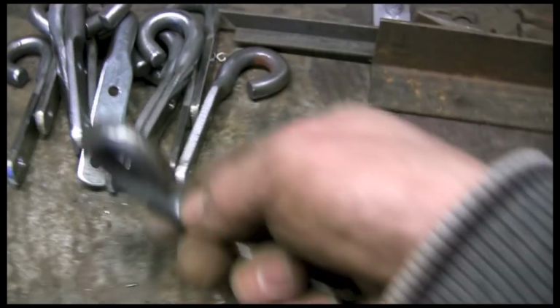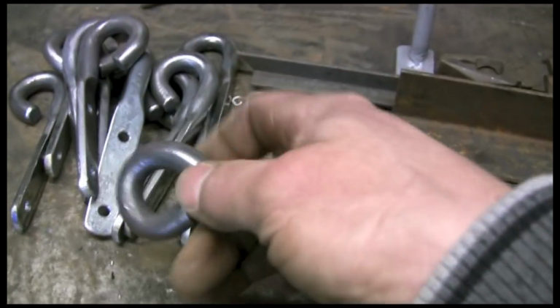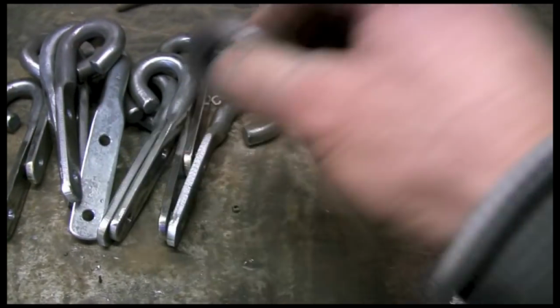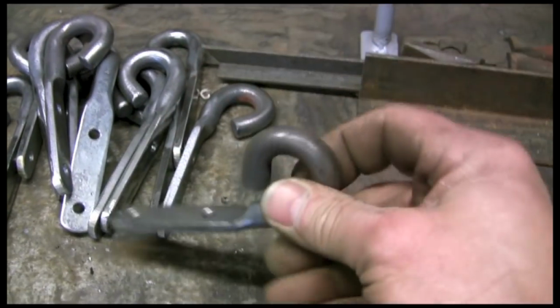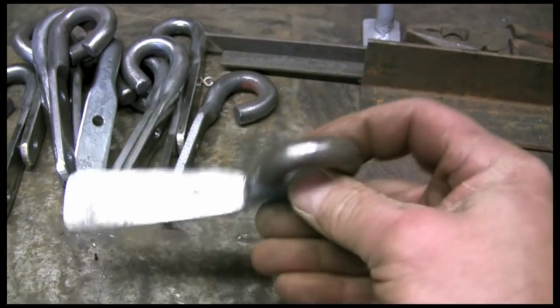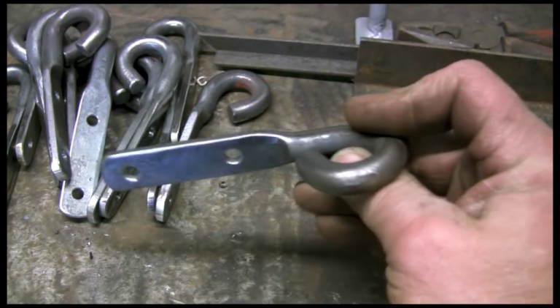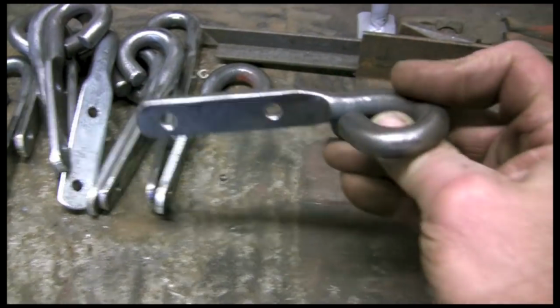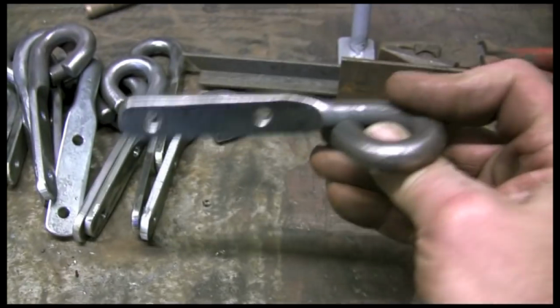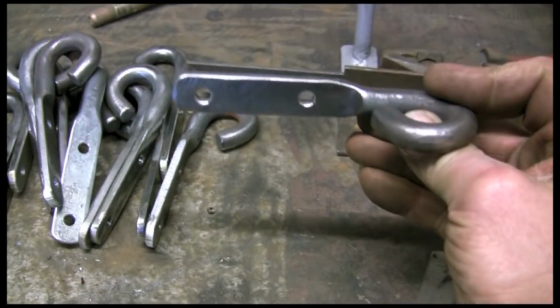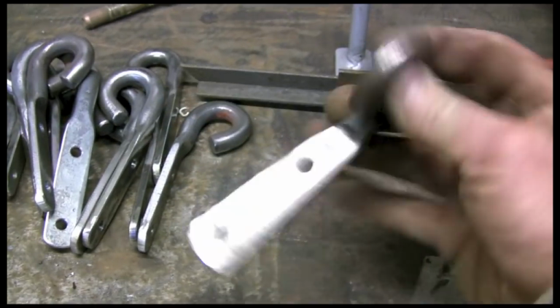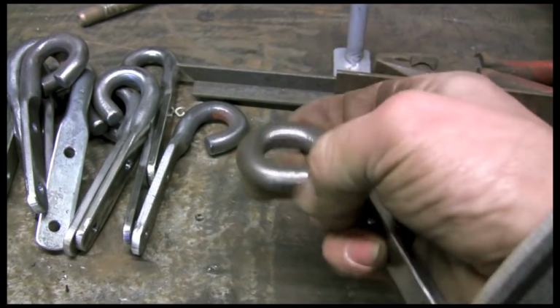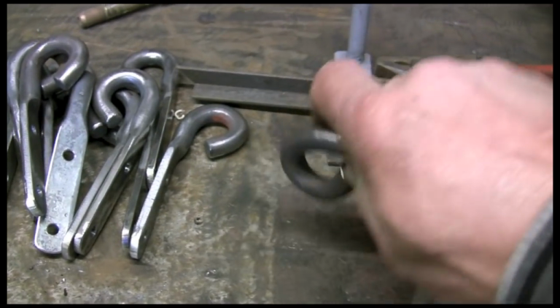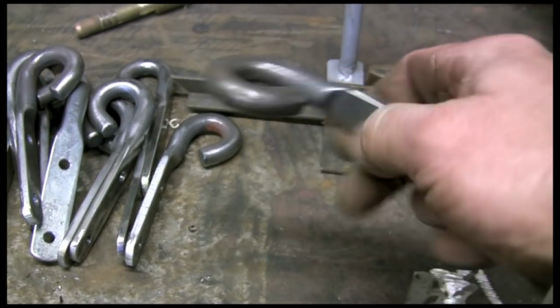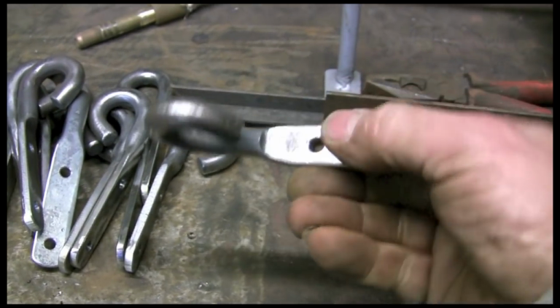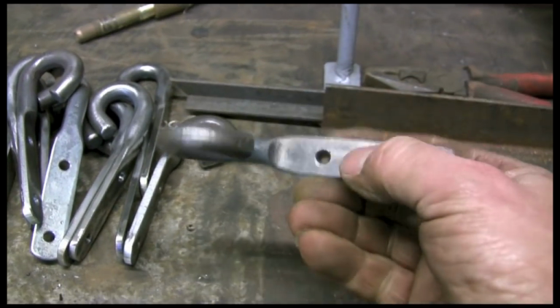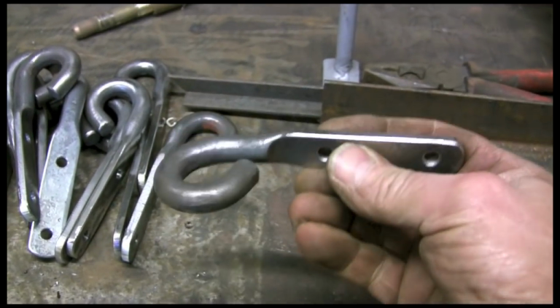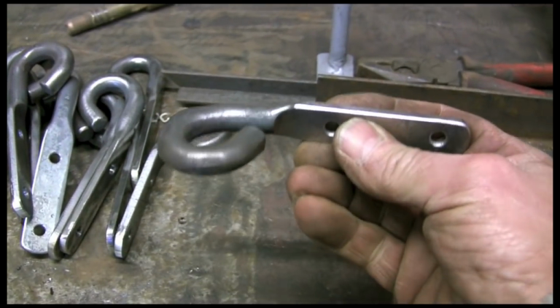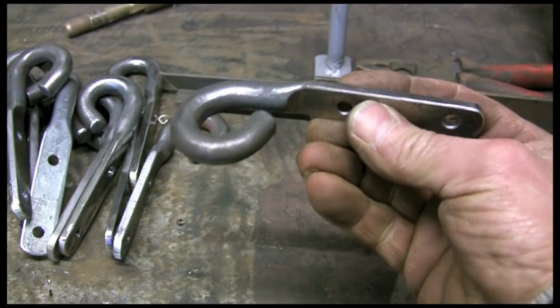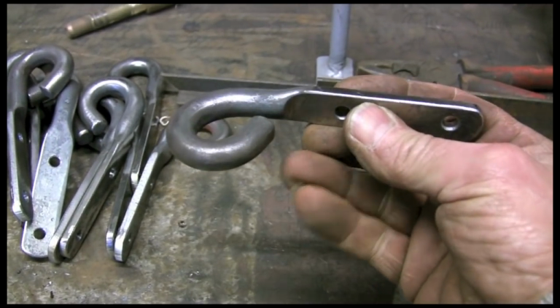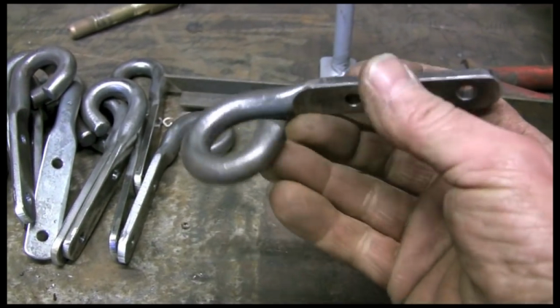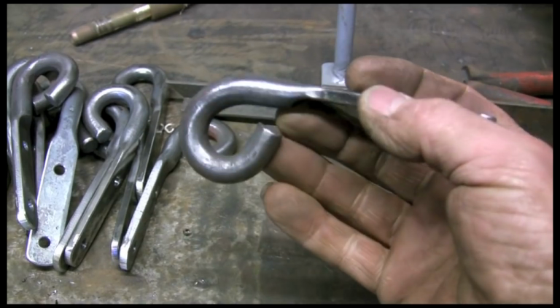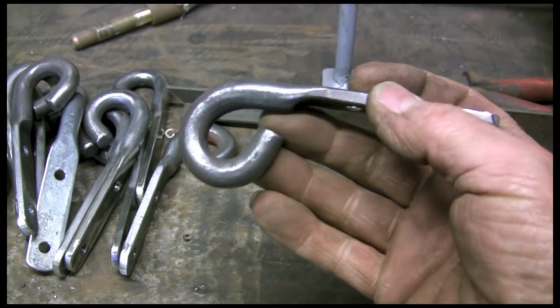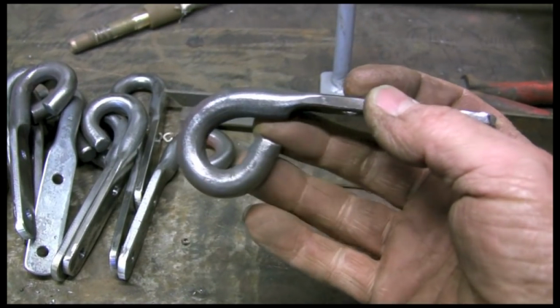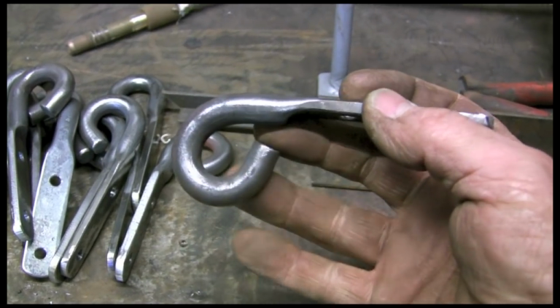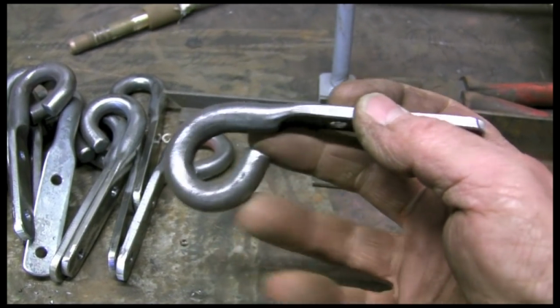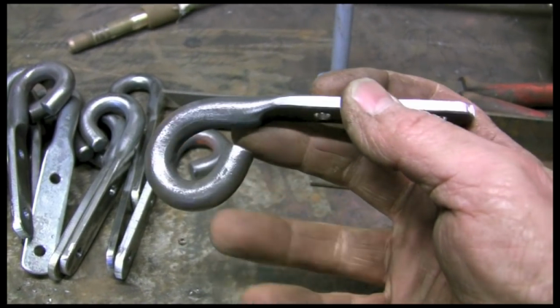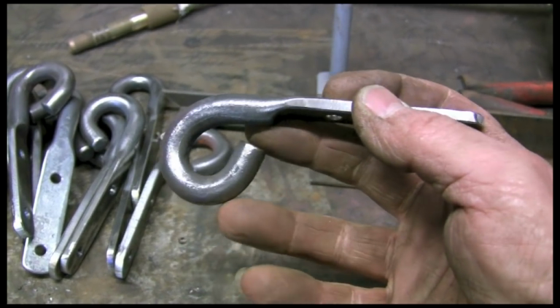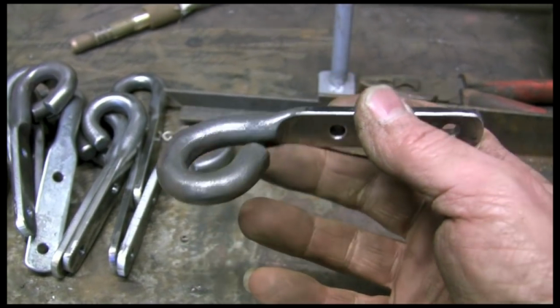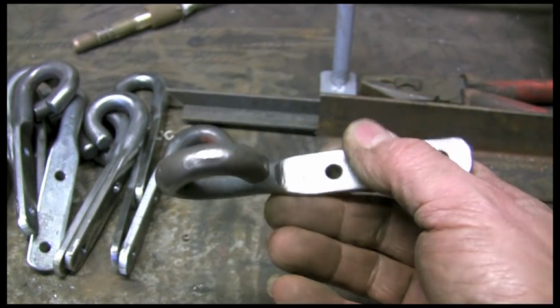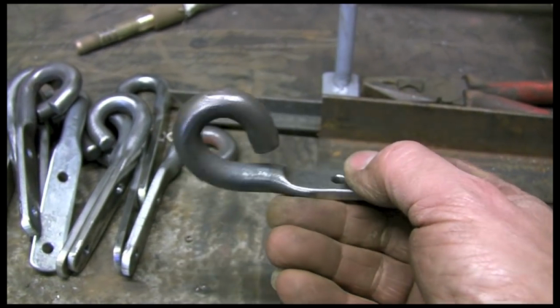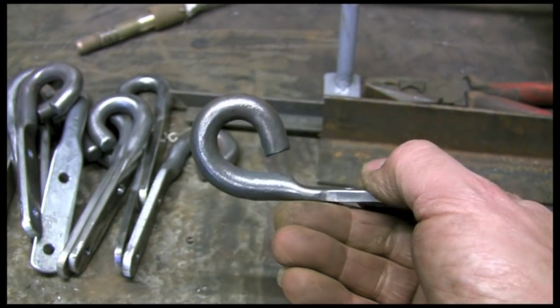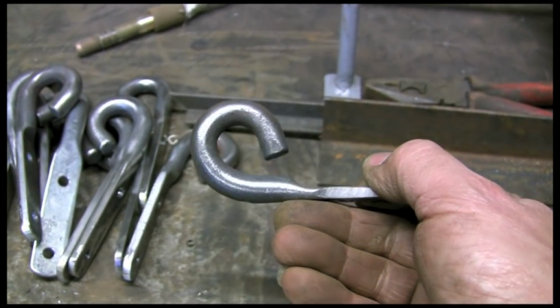This bit goes on the inside of the side of the trailer, that way around, and the chain hooks on there. It's left open at the moment because they put the chain through and then close it all up.